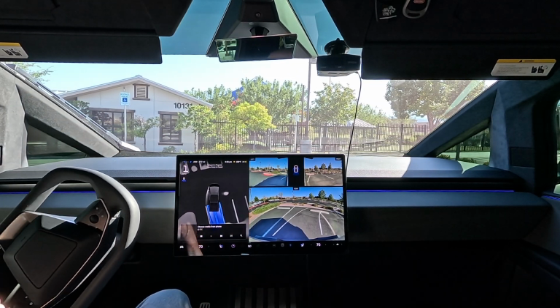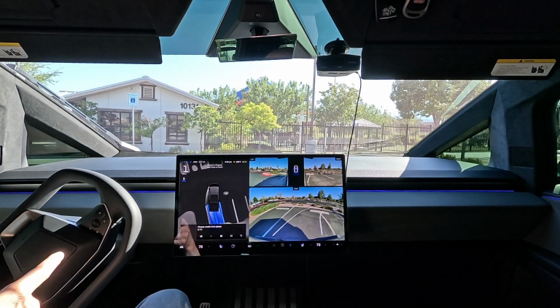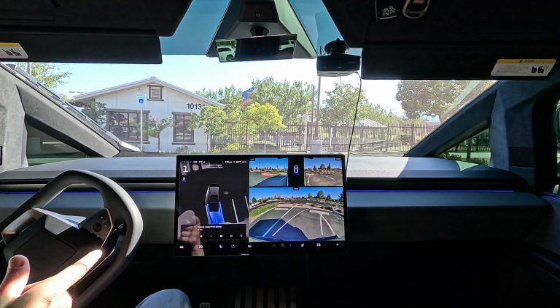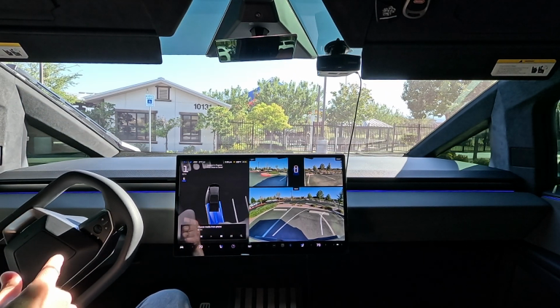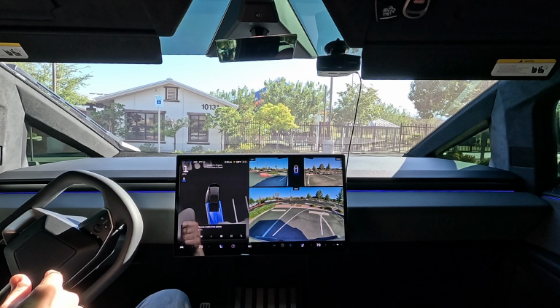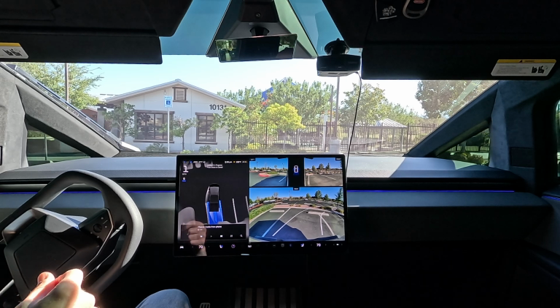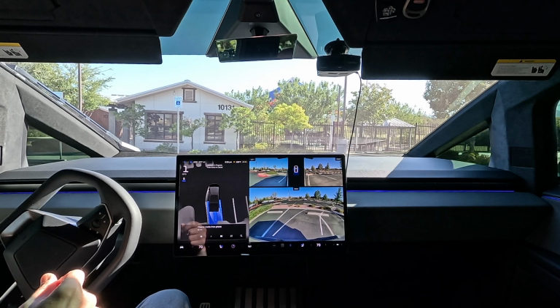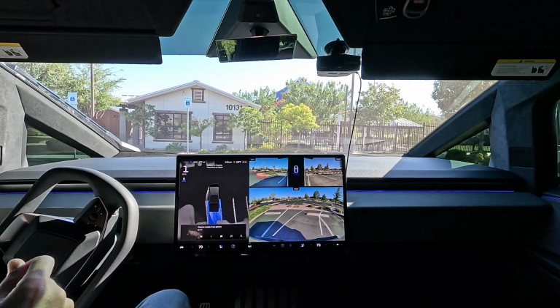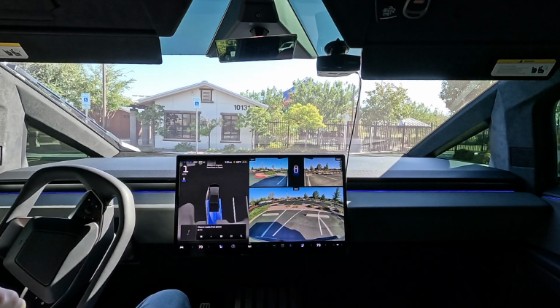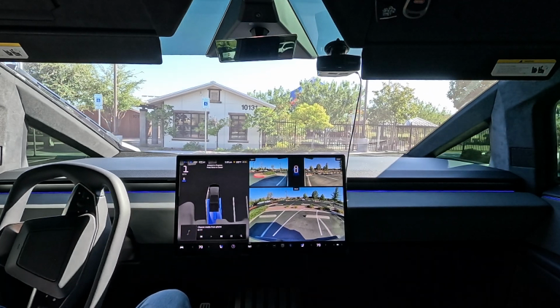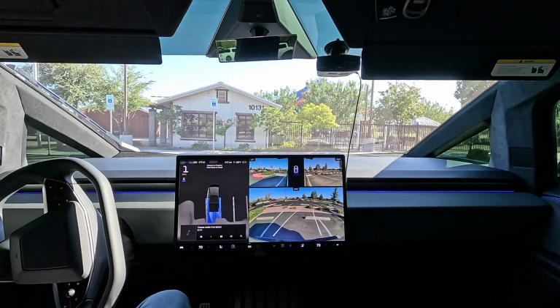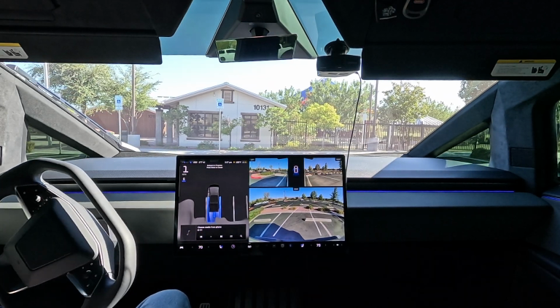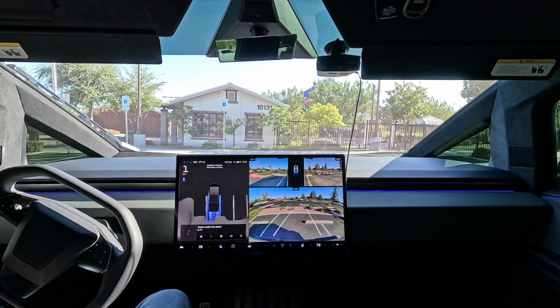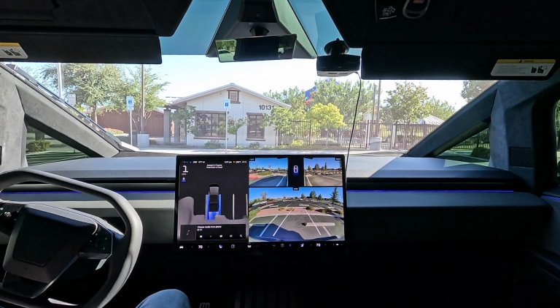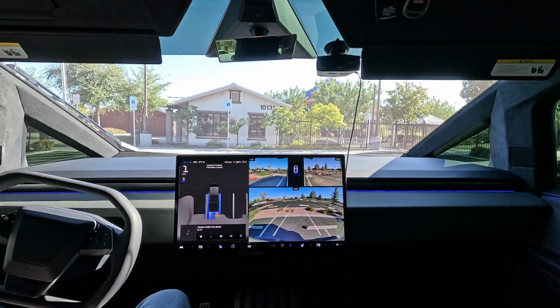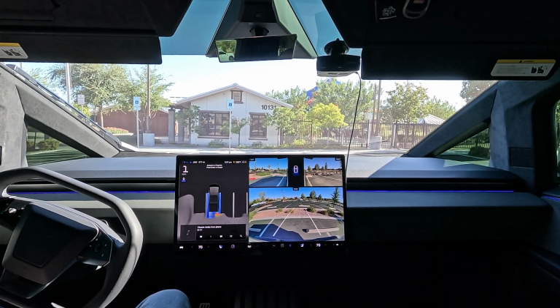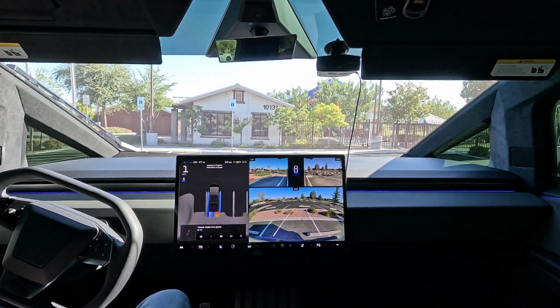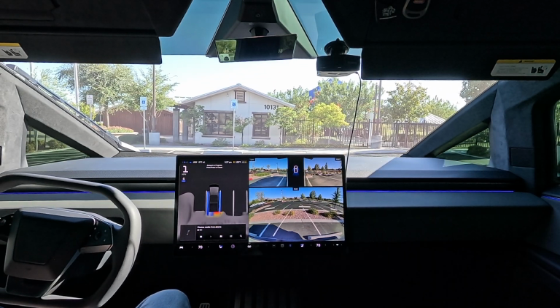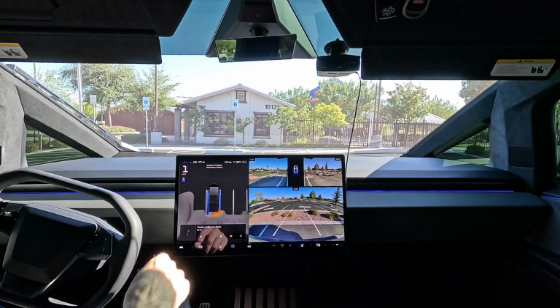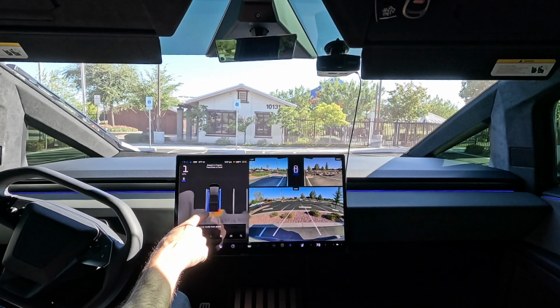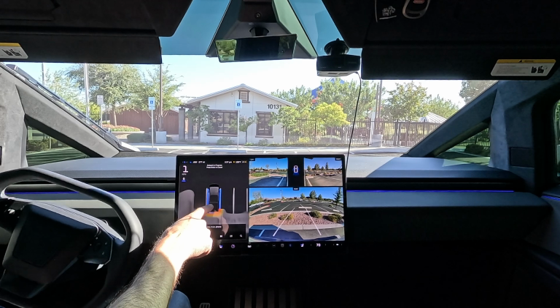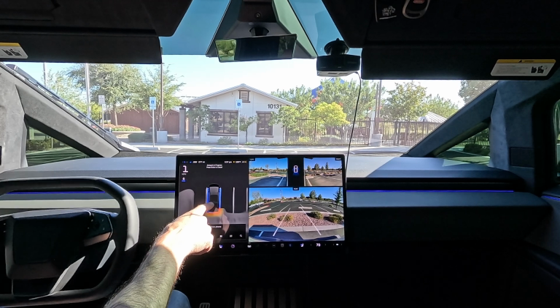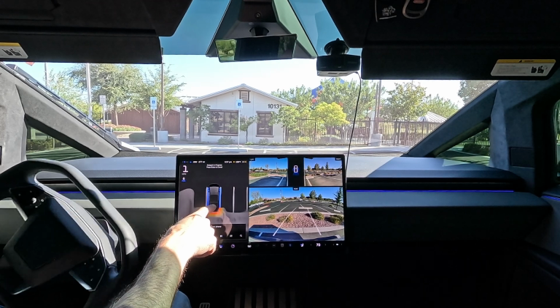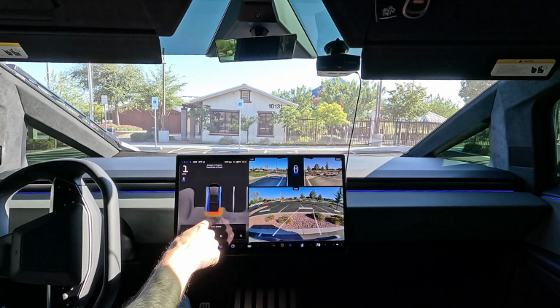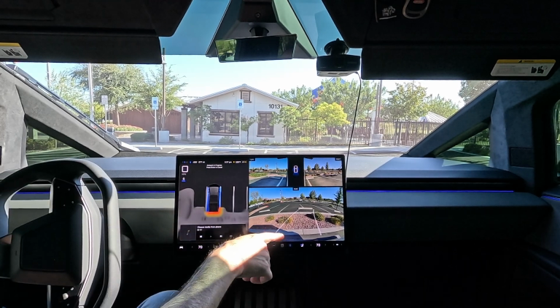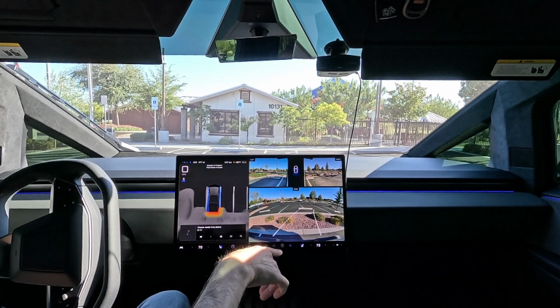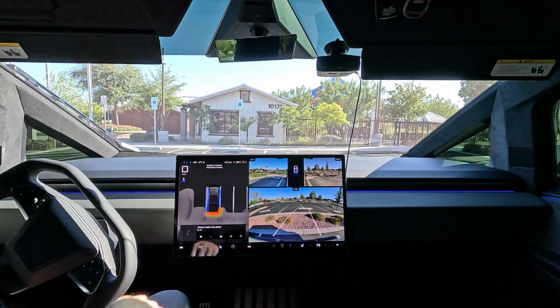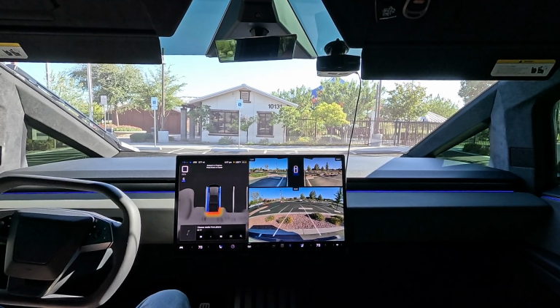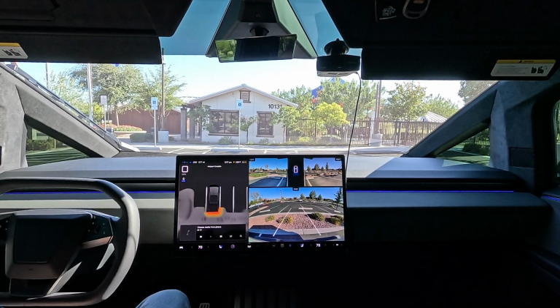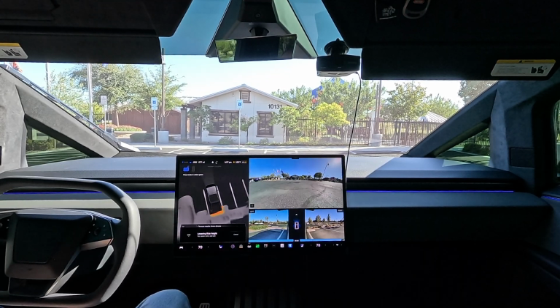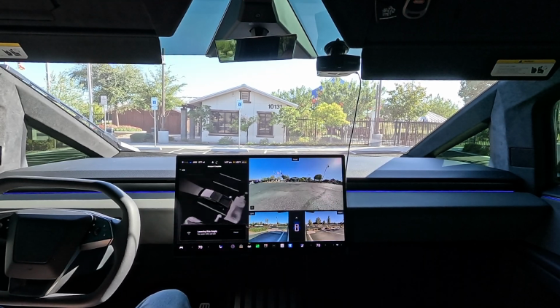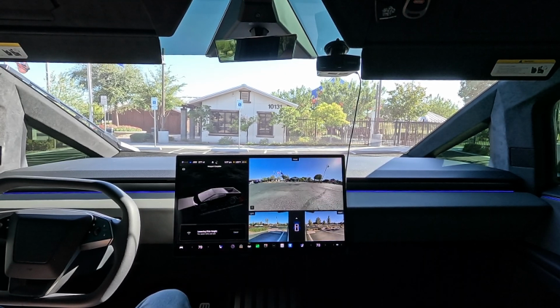I'm happy to say that it pulled it far enough back so we're not sticking out — I know that was a problem in the last update, which we did not have. Look at that — amazing. Right in between the lines, pulling up all the way to the back, almost to the curb there.